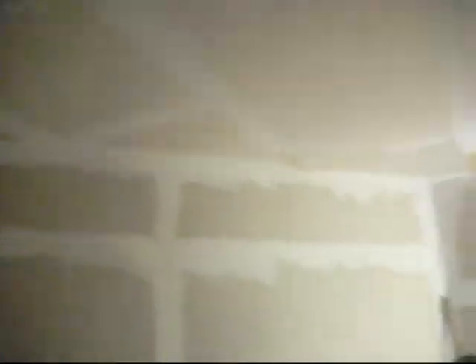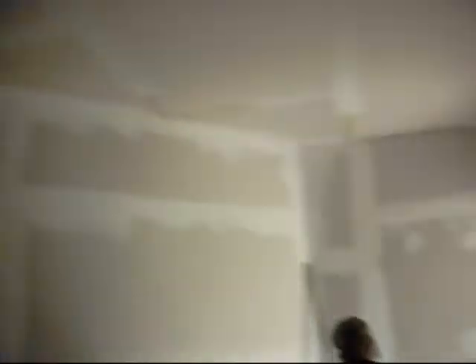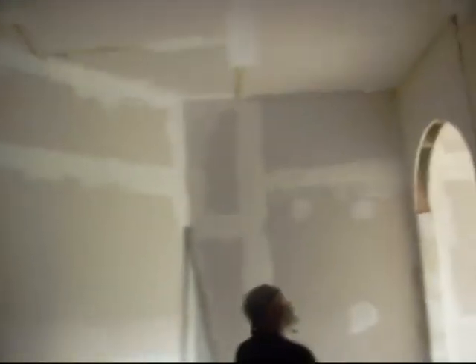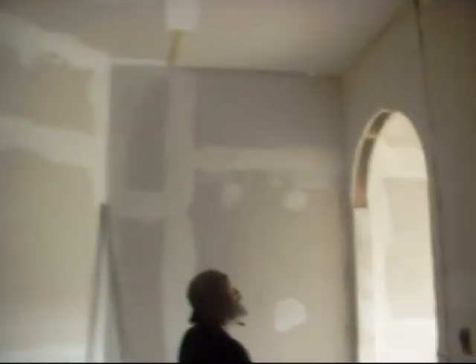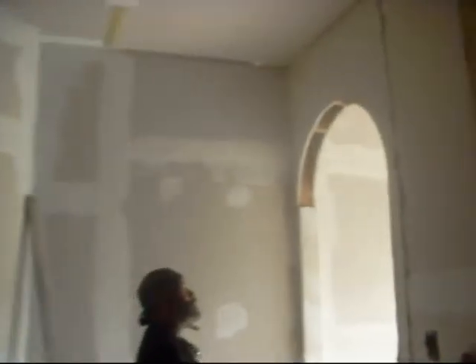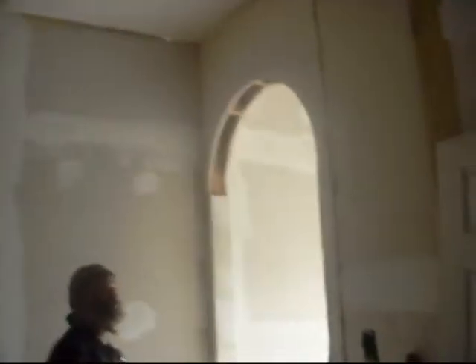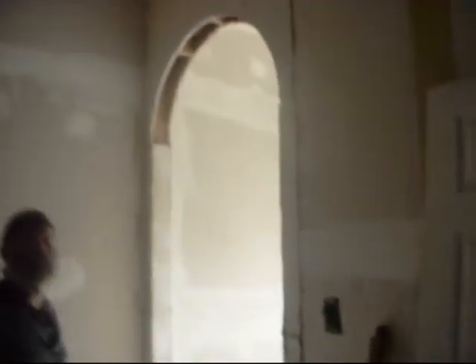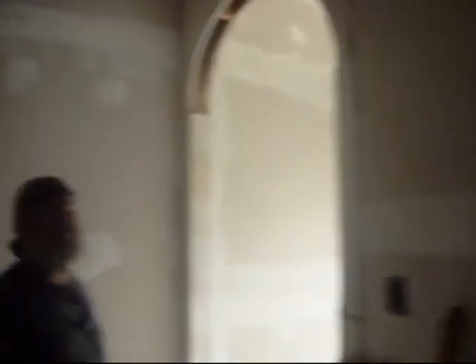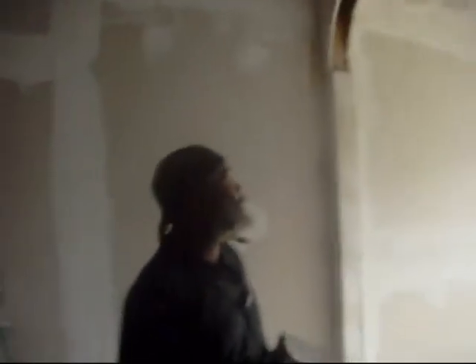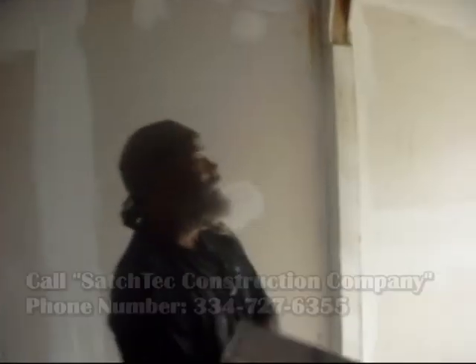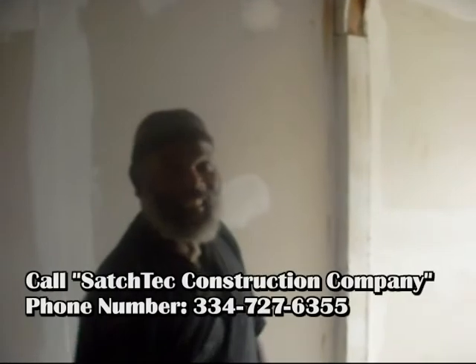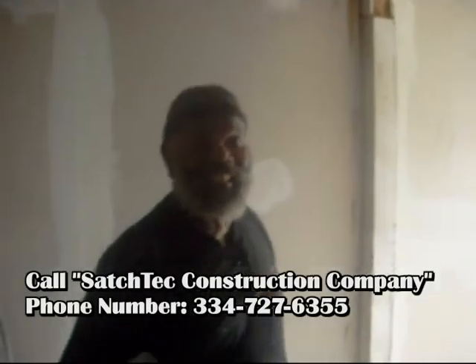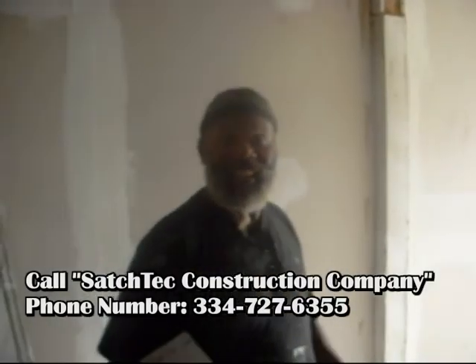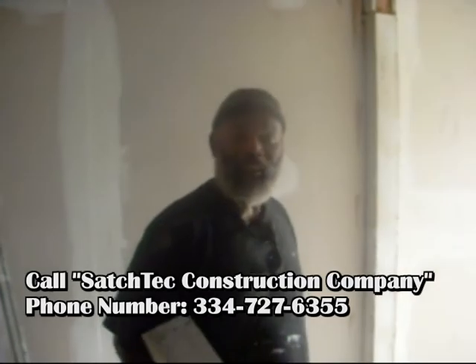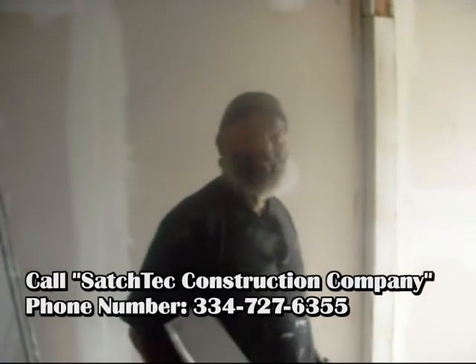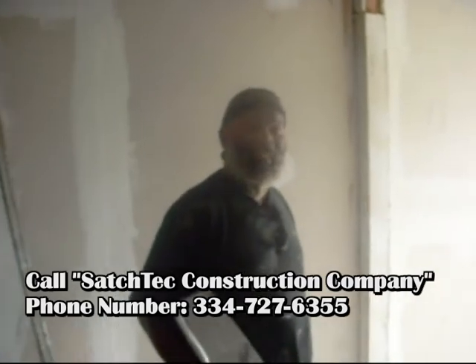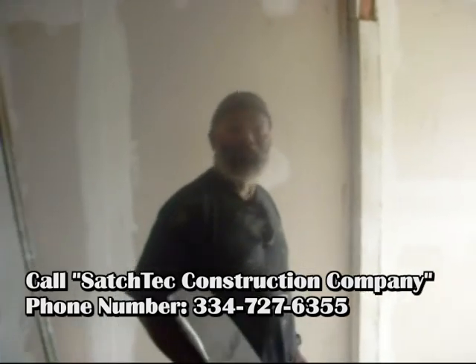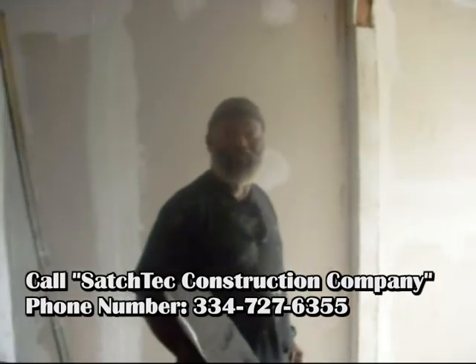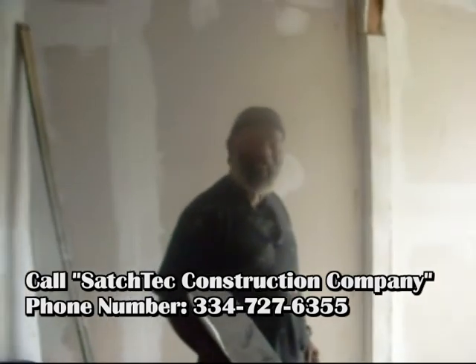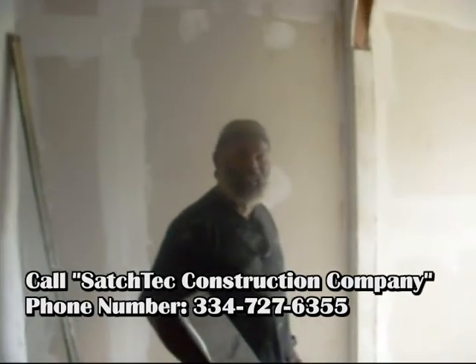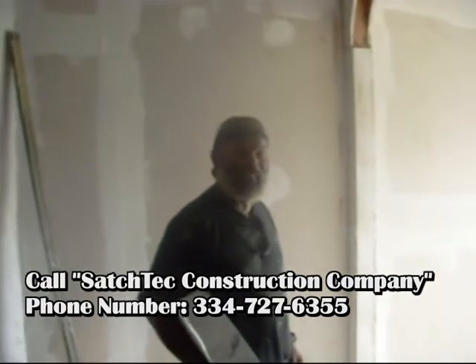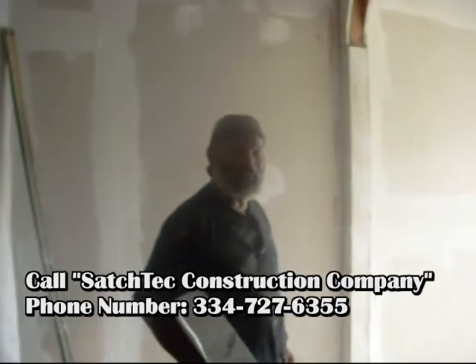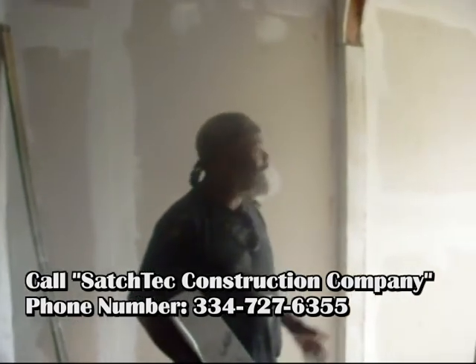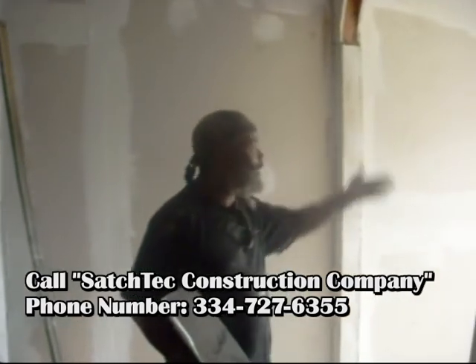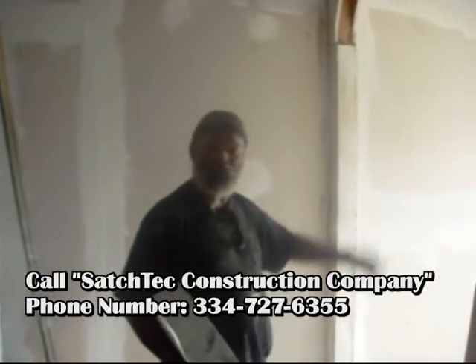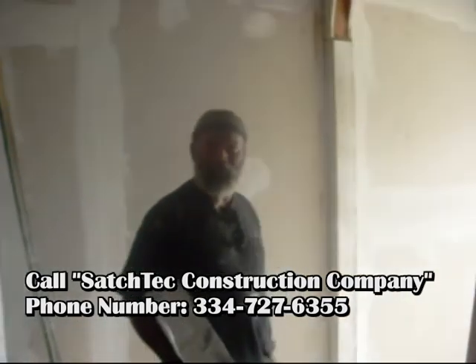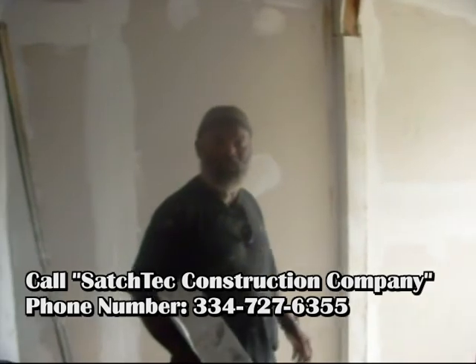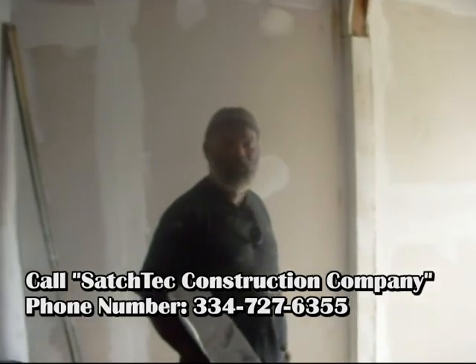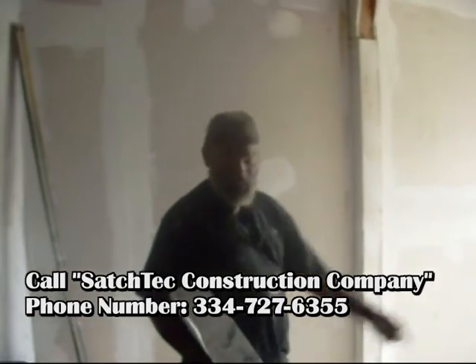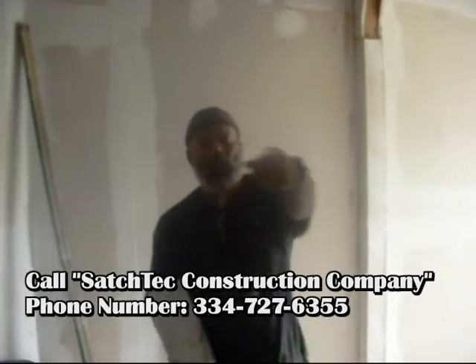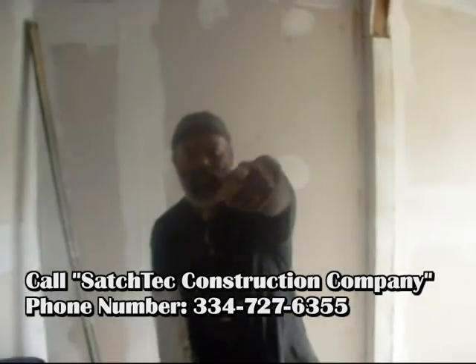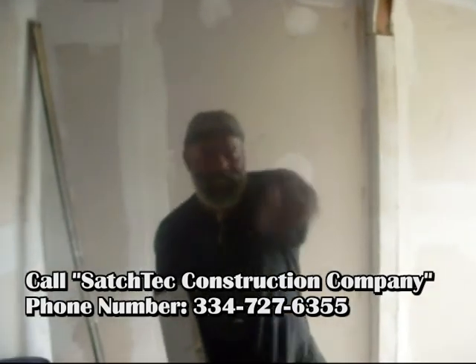This is a short commercial again for Satch Tech — the next generation of Satch Technologies. Next time y'all got a construction project going on, give us a call. Satch Tech.